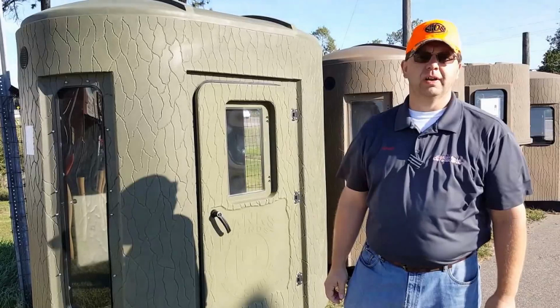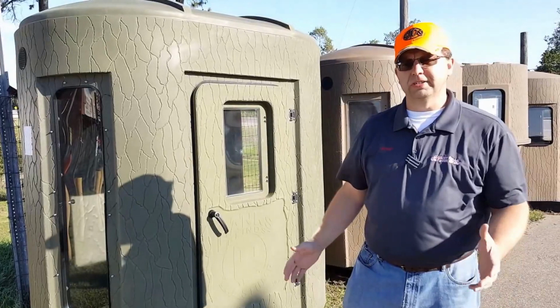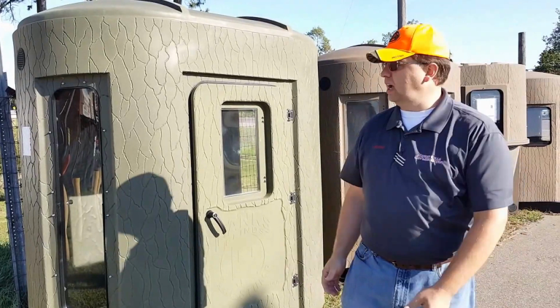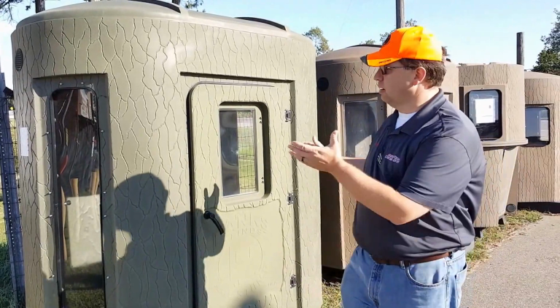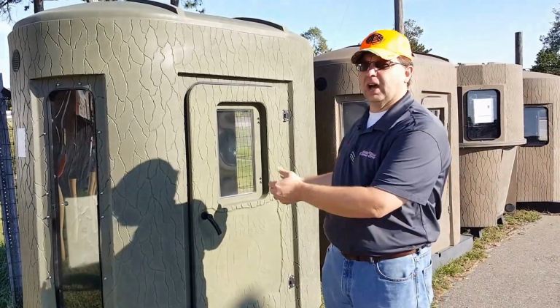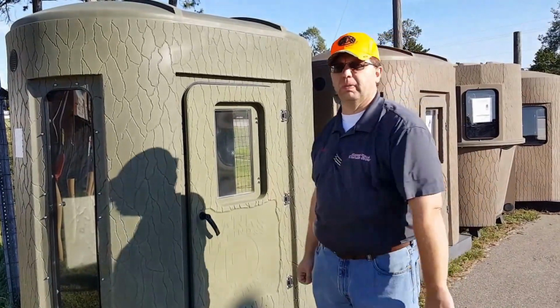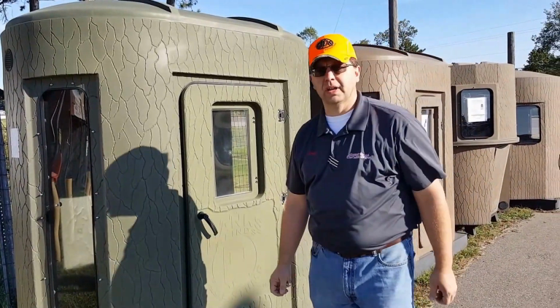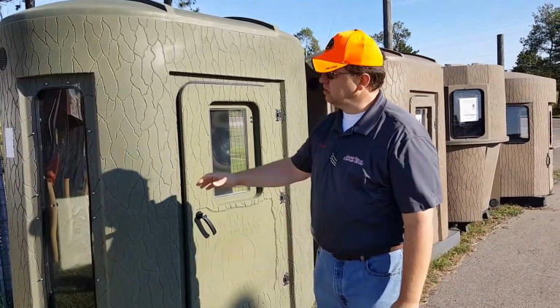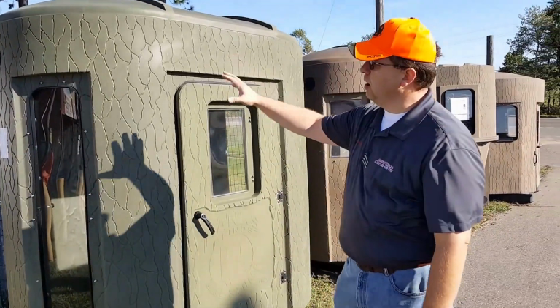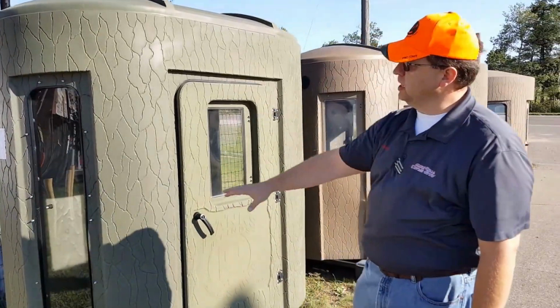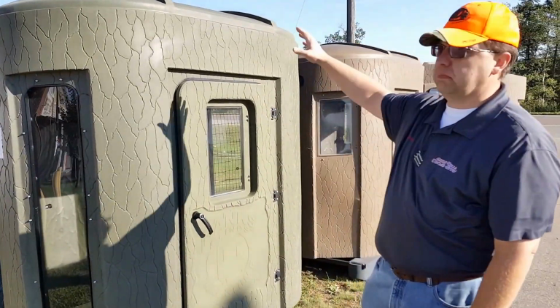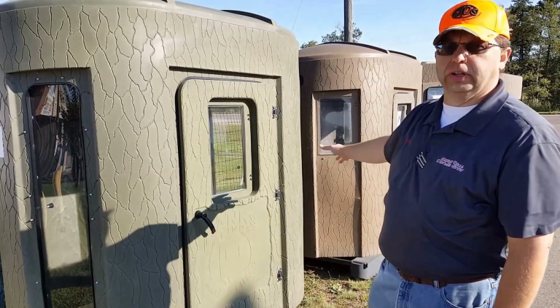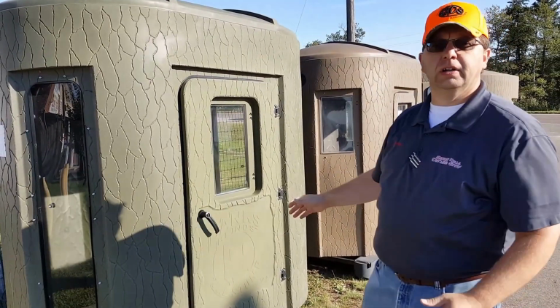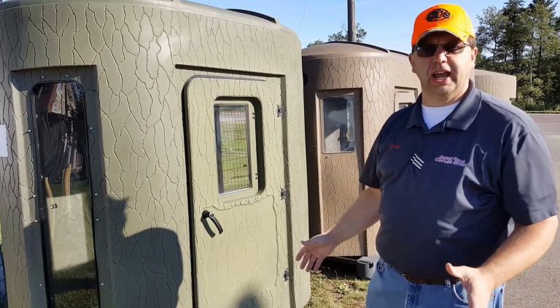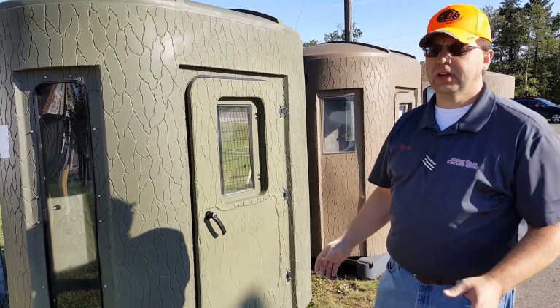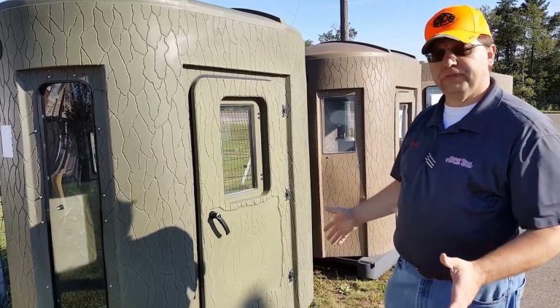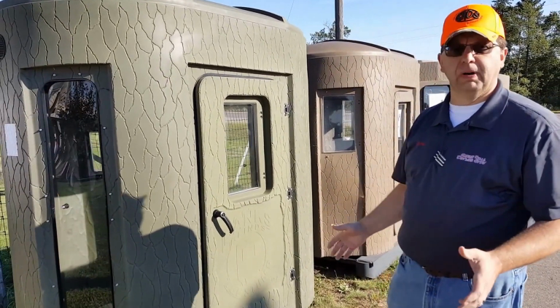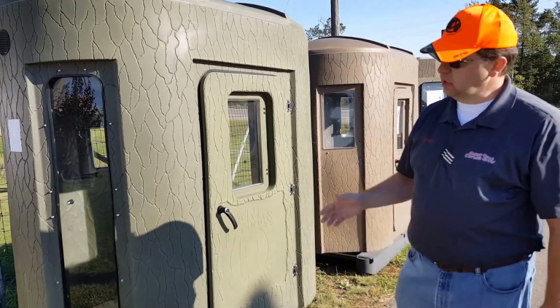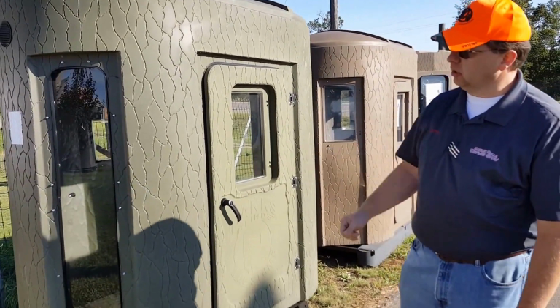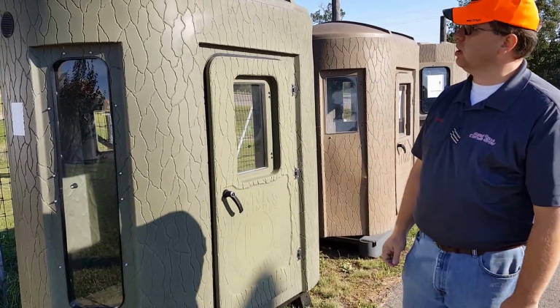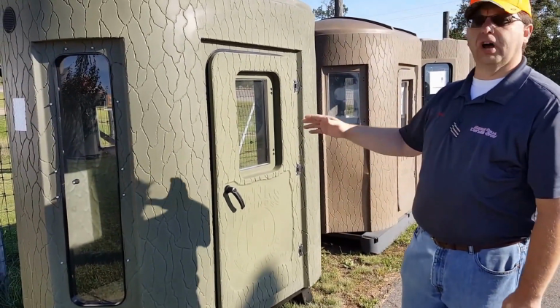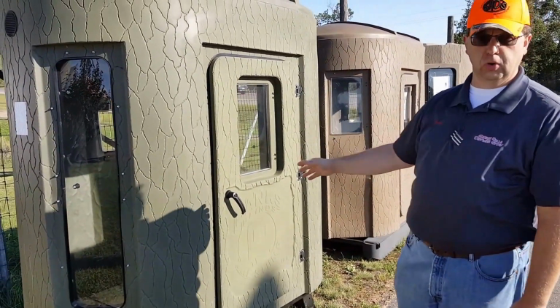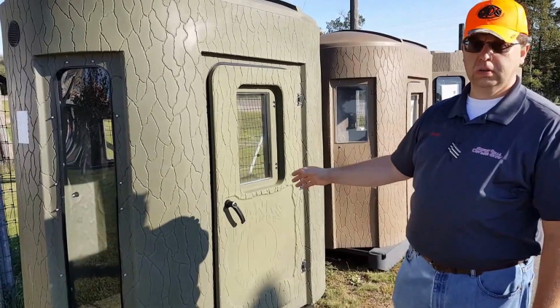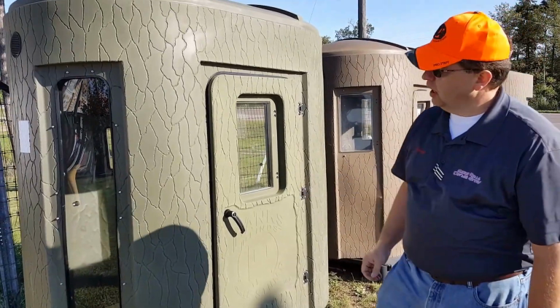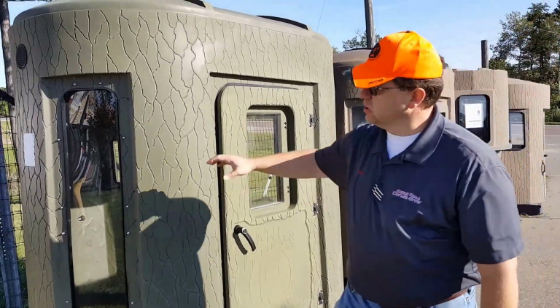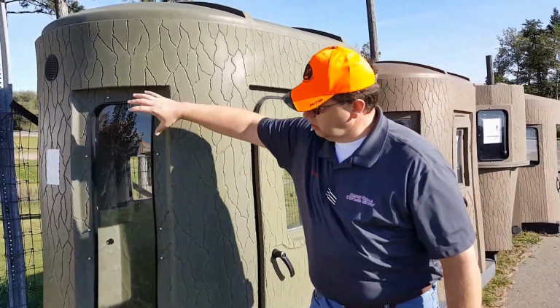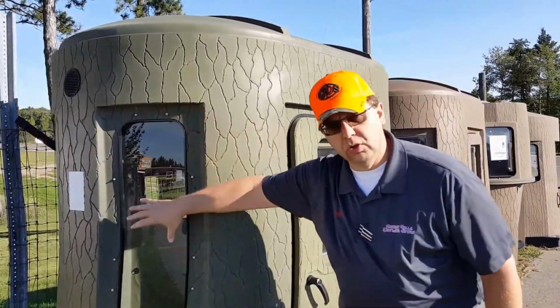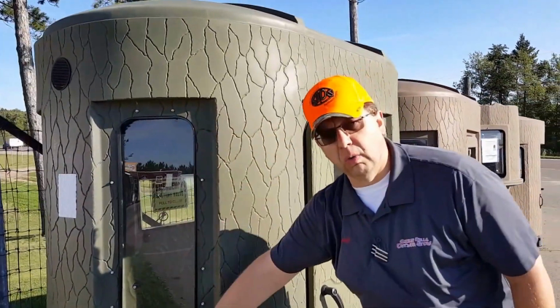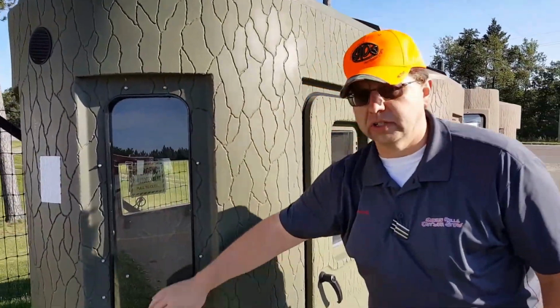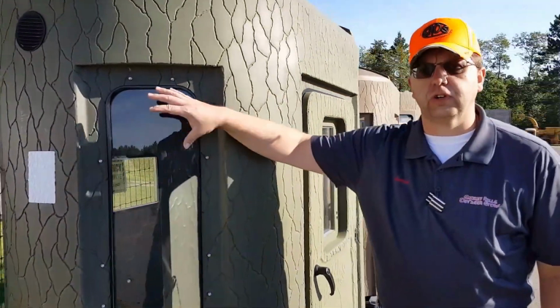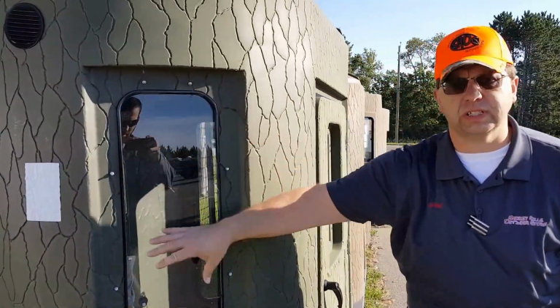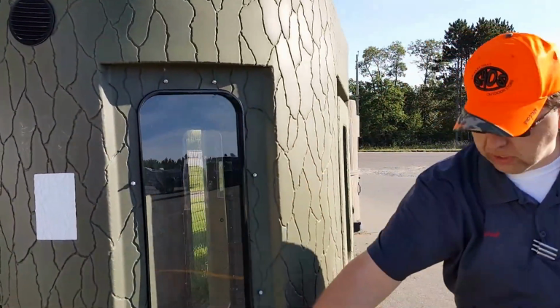I'm here to tell you about our Banks Outdoor products. These are one-piece molded tree stands, good for anybody. This particular one is called the Stump 2, and it's also got the new long window — this is new for 2016.